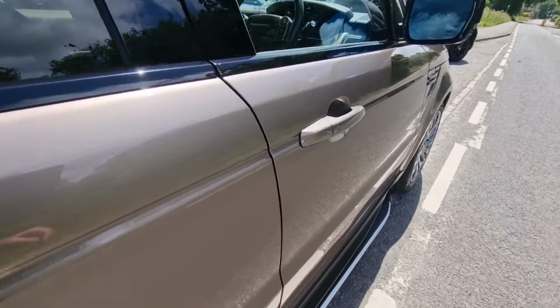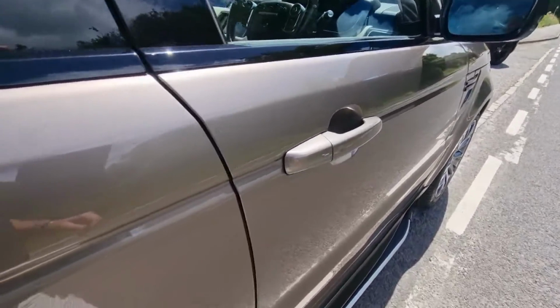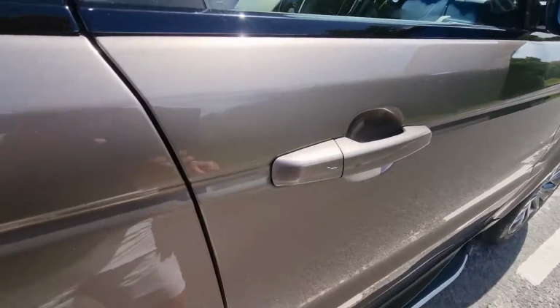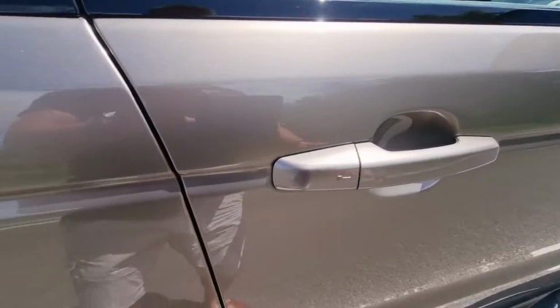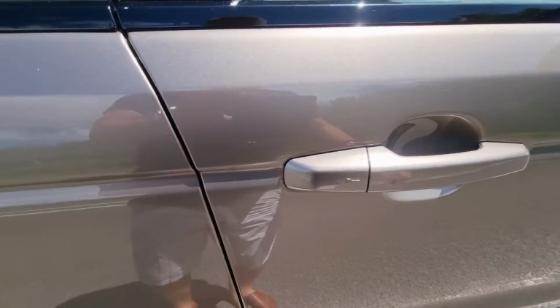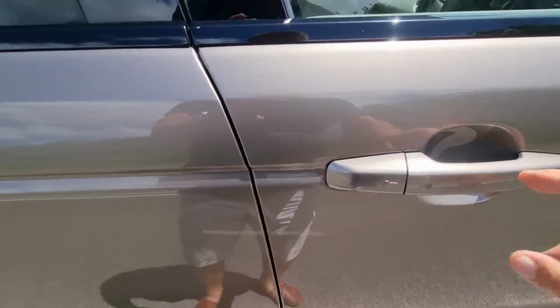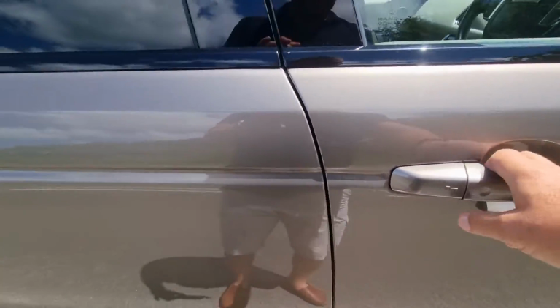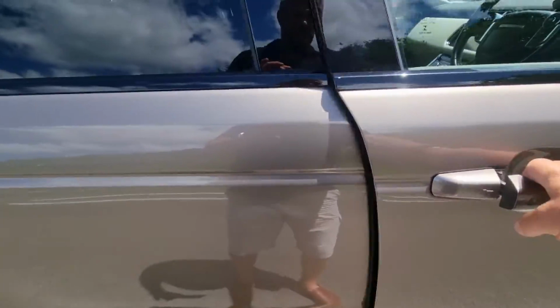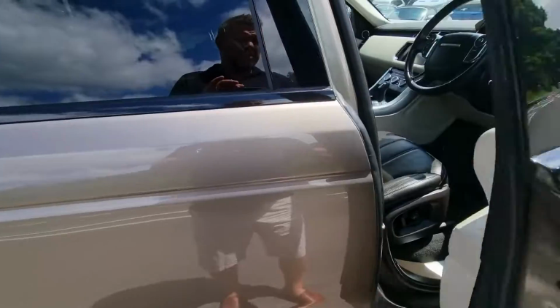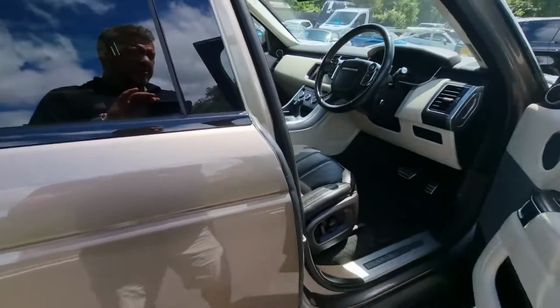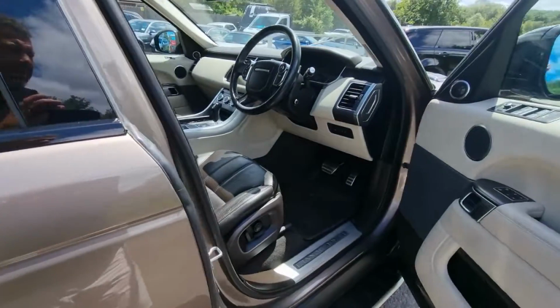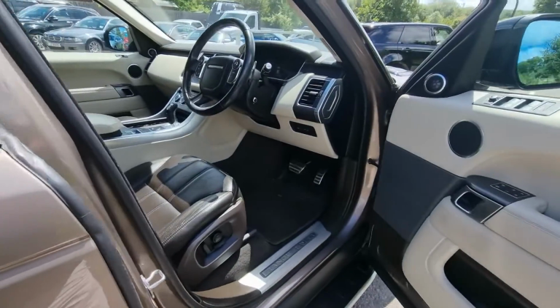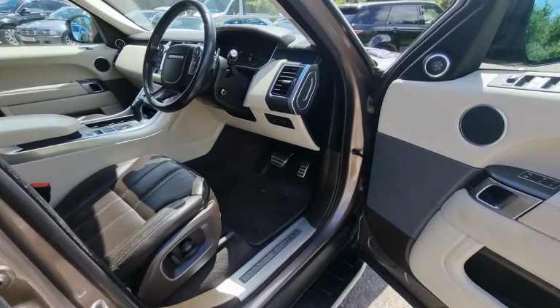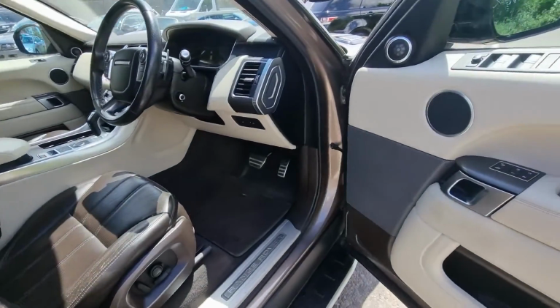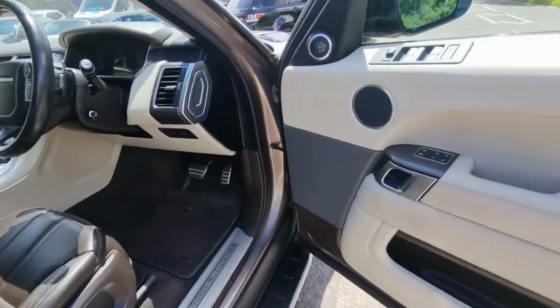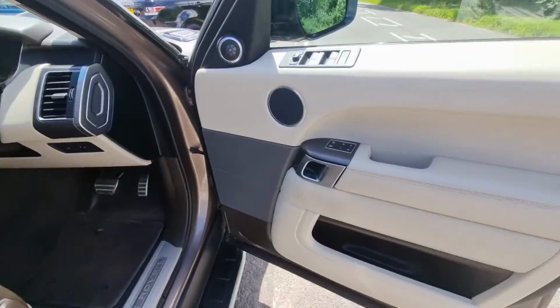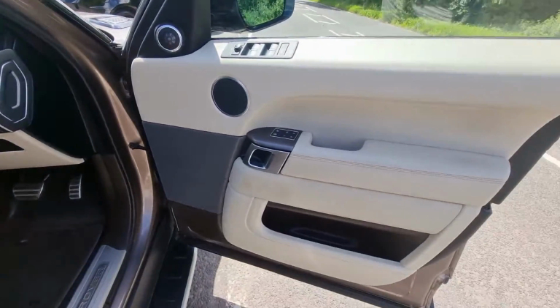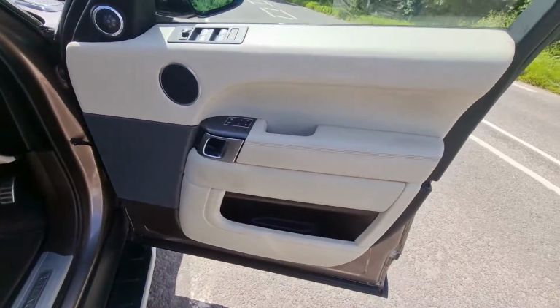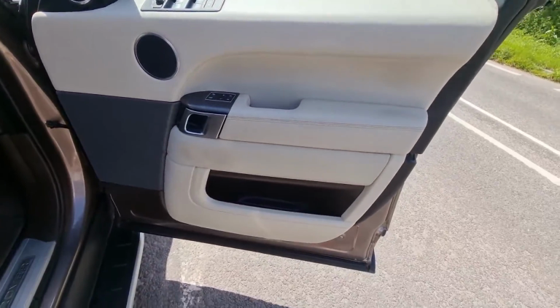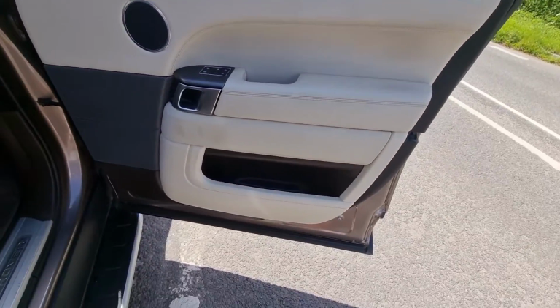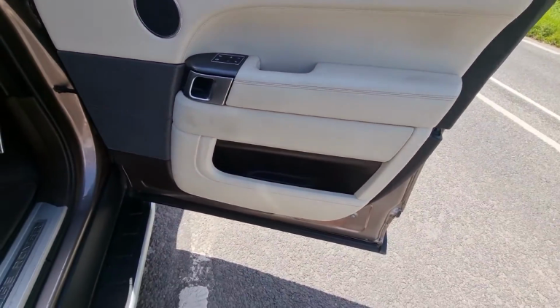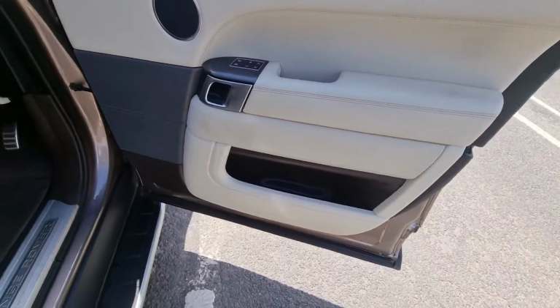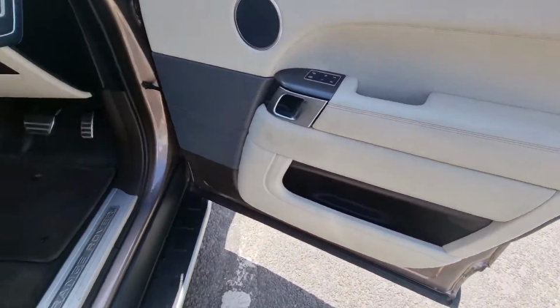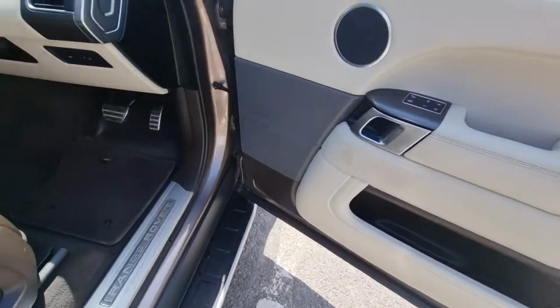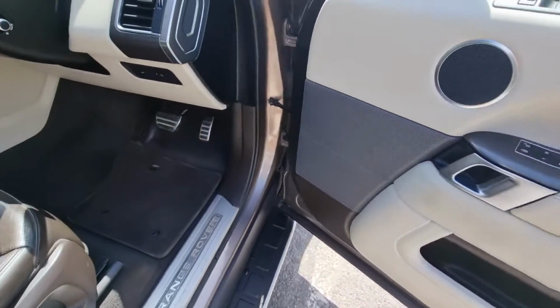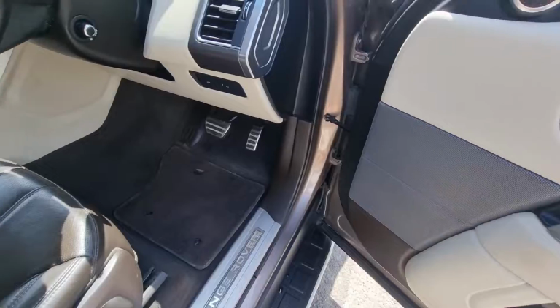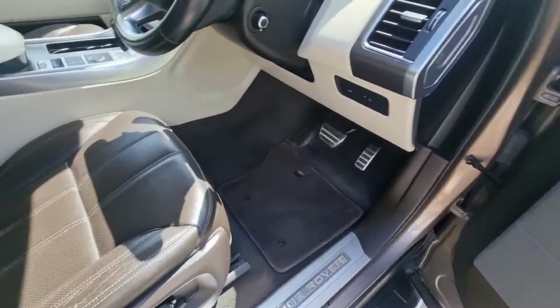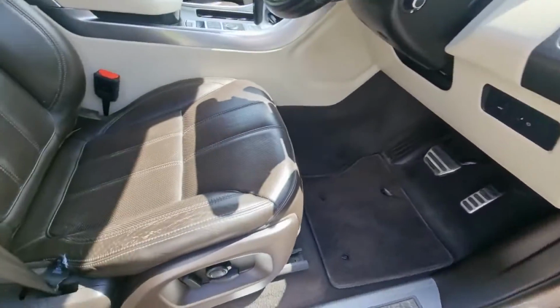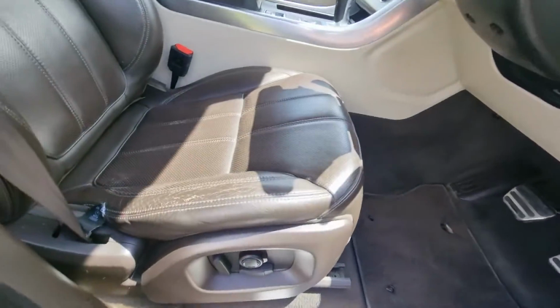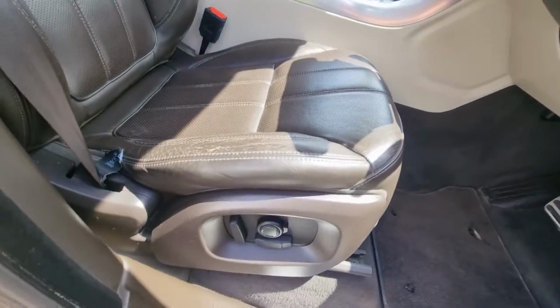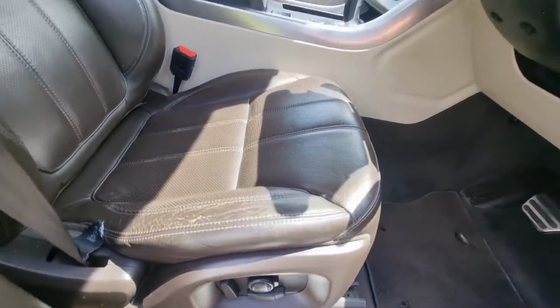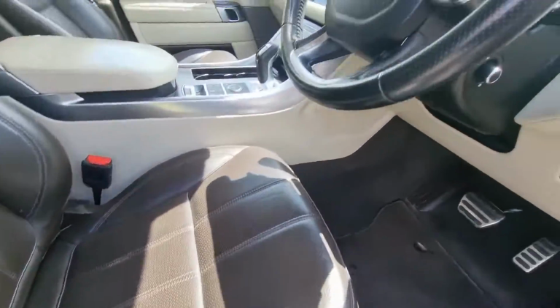All the wheels have been refurbished by My Alloys in Basingstoke so they're in great order. It also has keyless entry. Look at that — even the door cards are like brown. Really is sharp — electric seats.